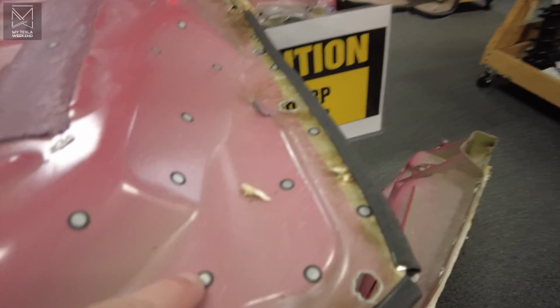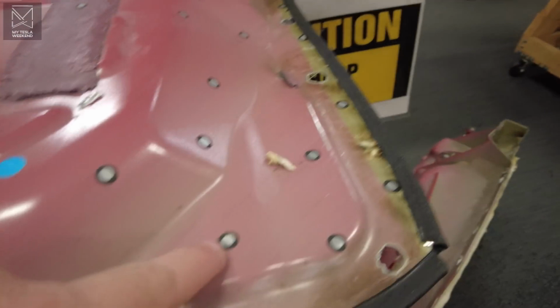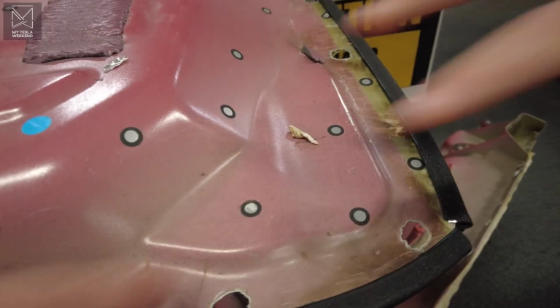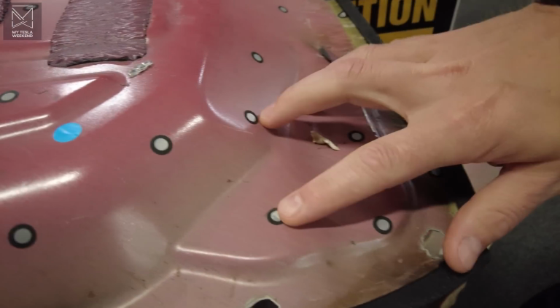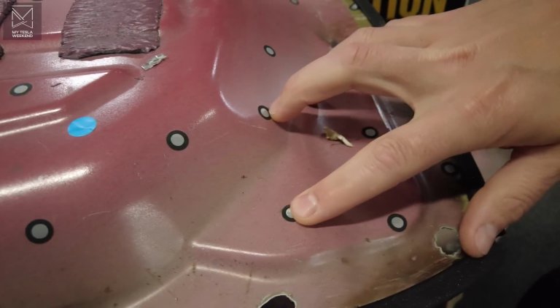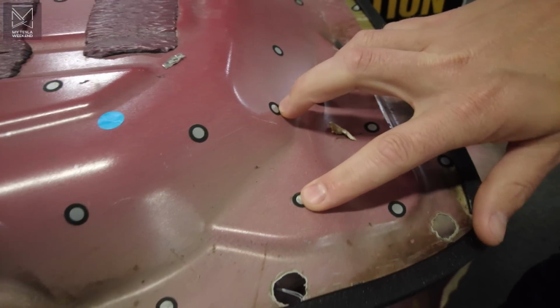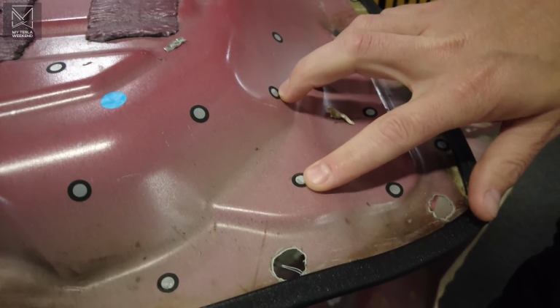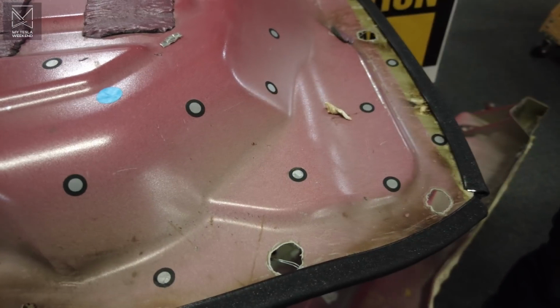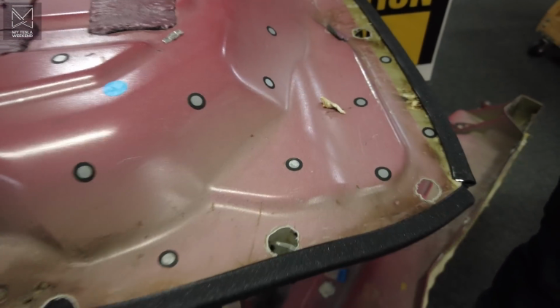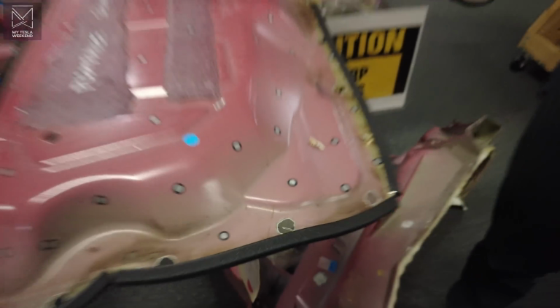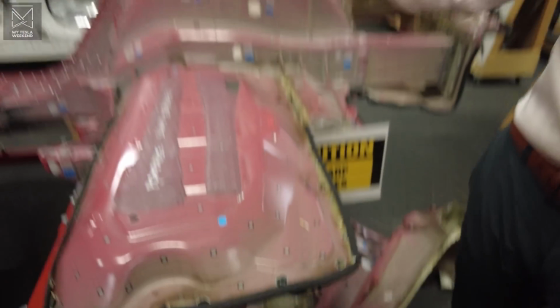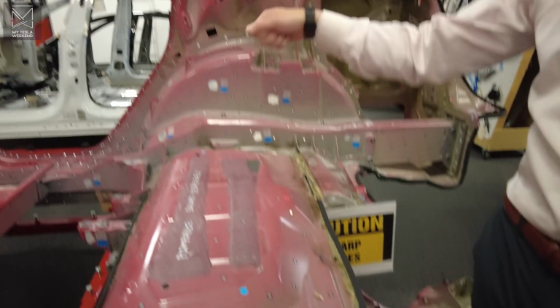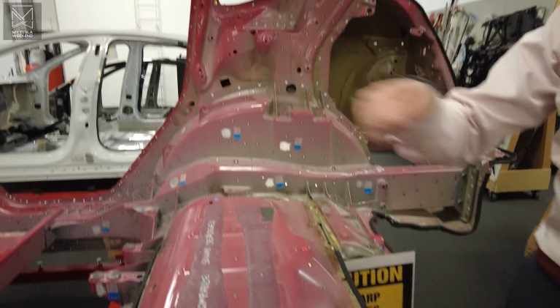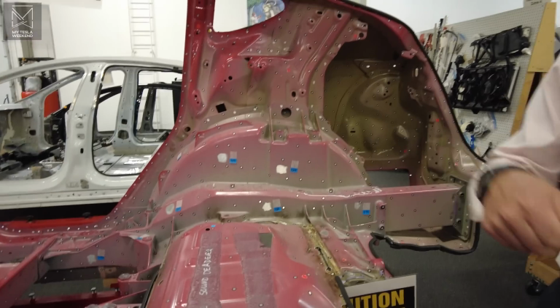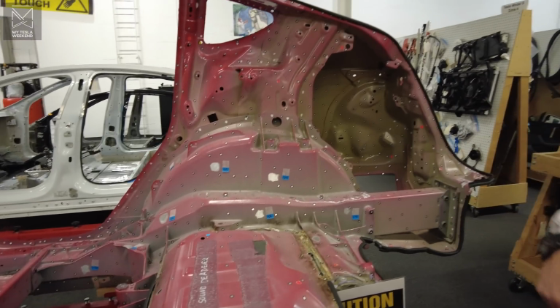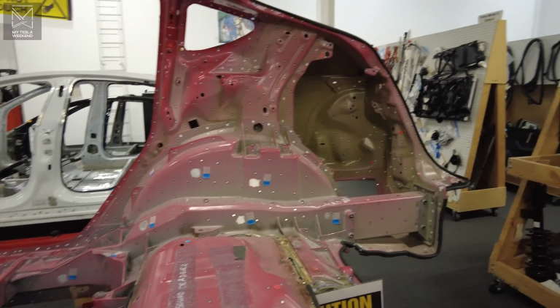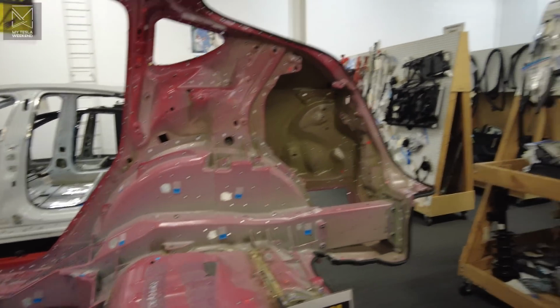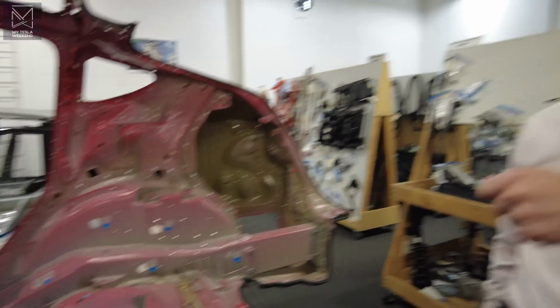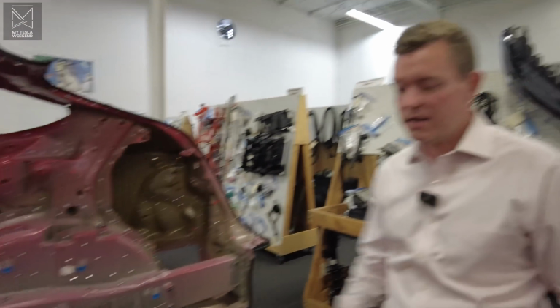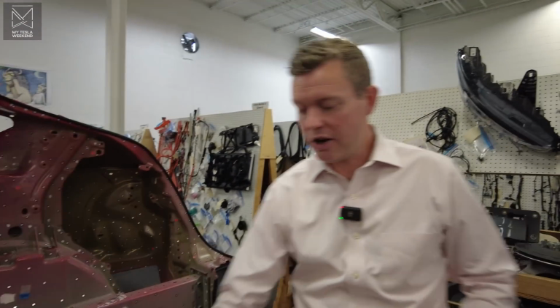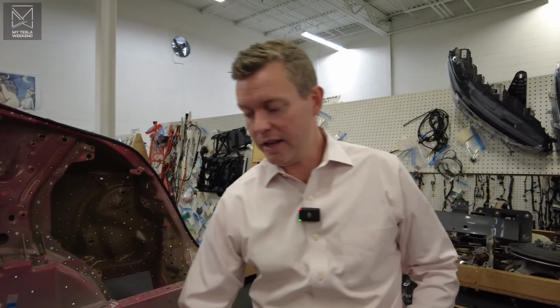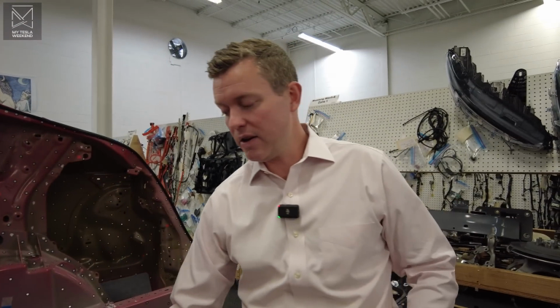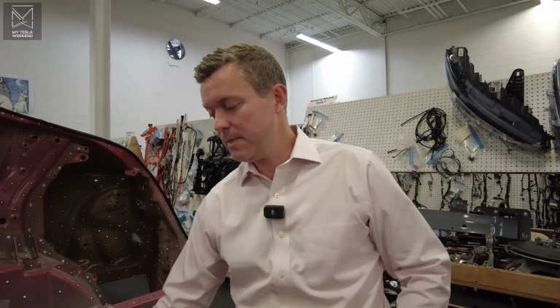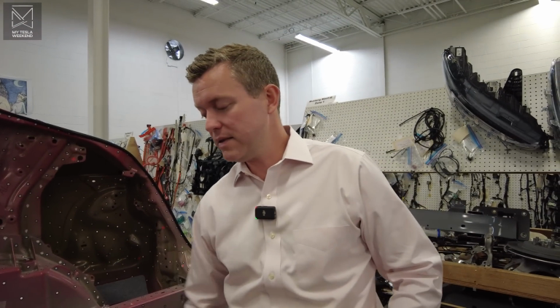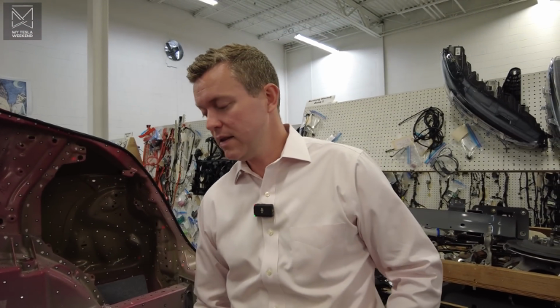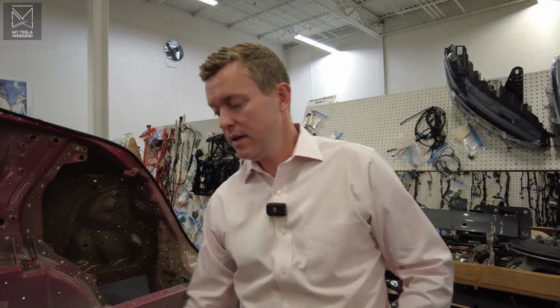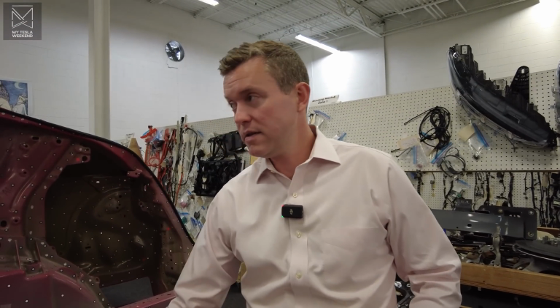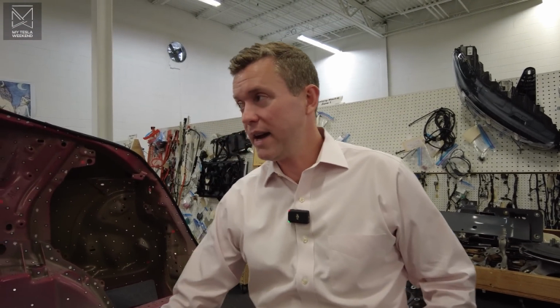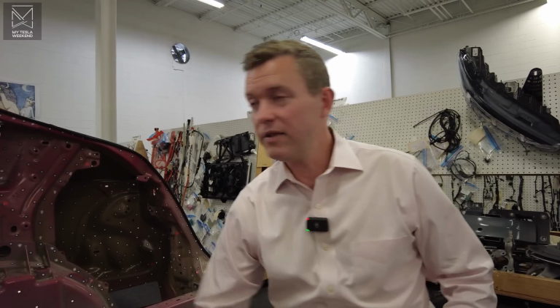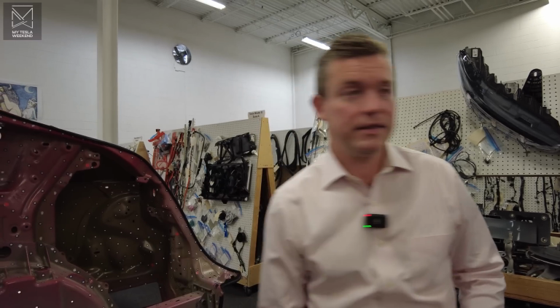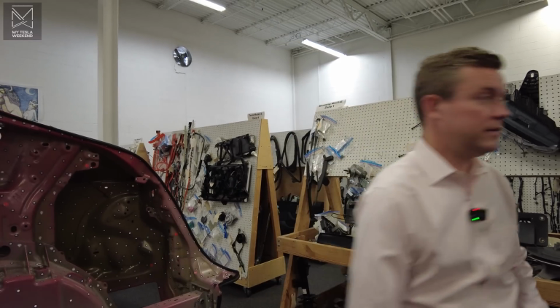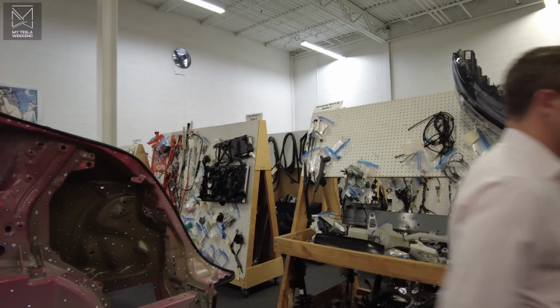These little dots are put on there for when we do a 3D scan. We scan with a scanner and these are targeting spots — they have high contrast there.